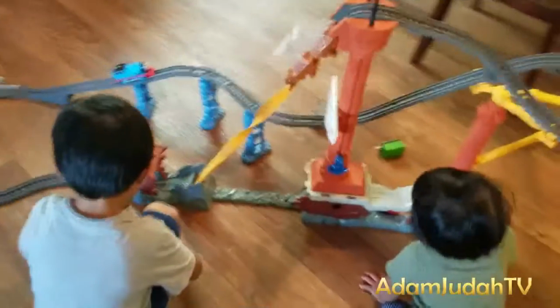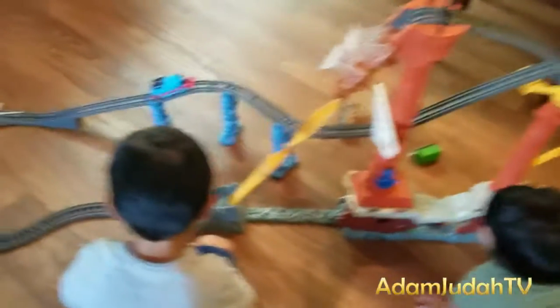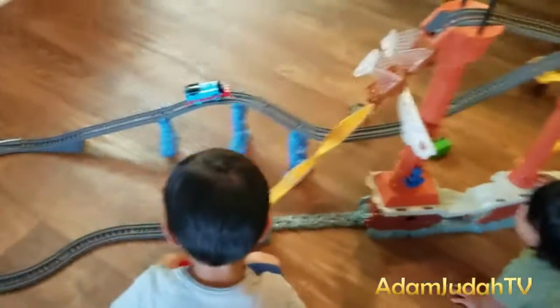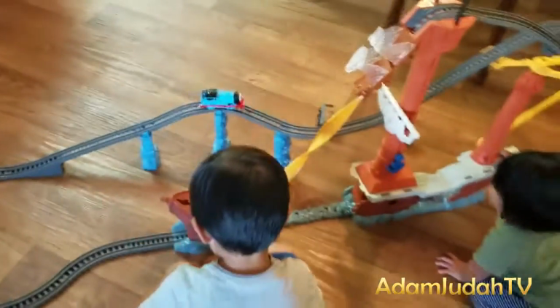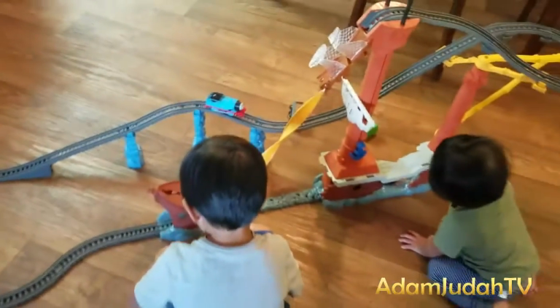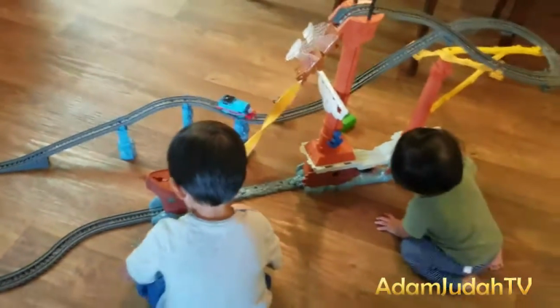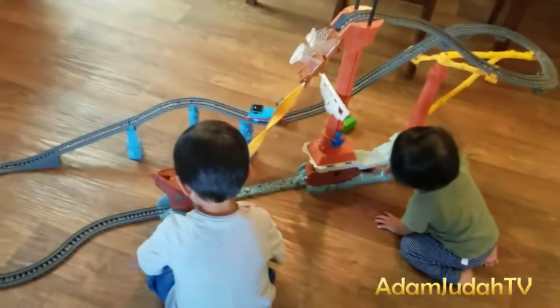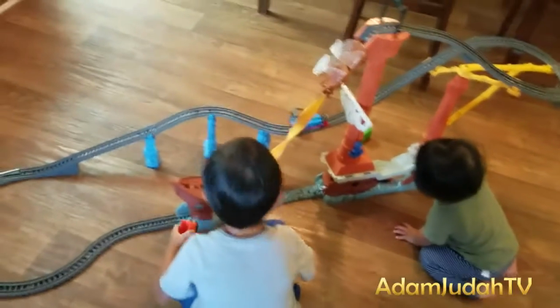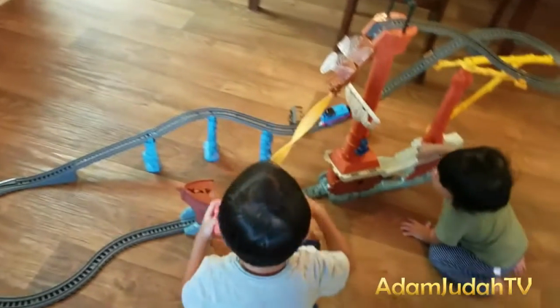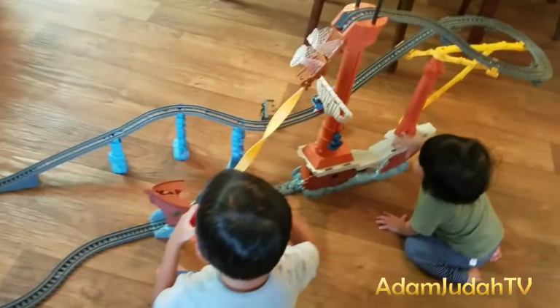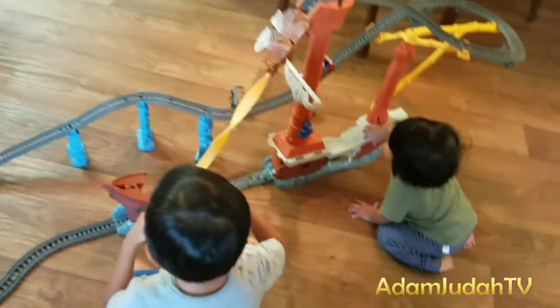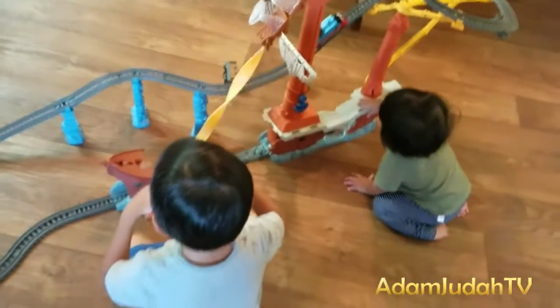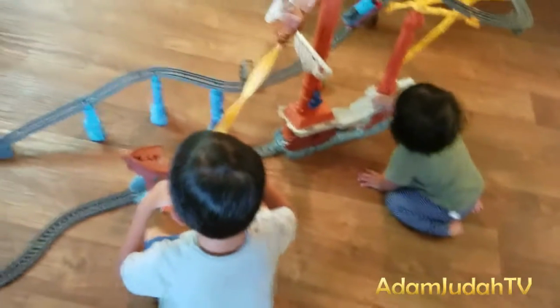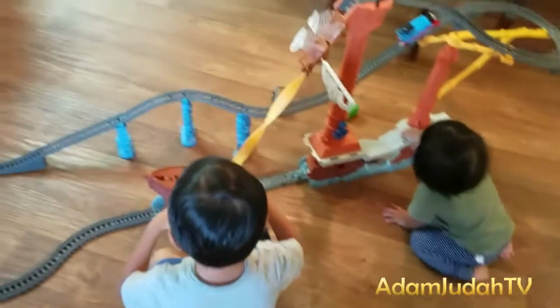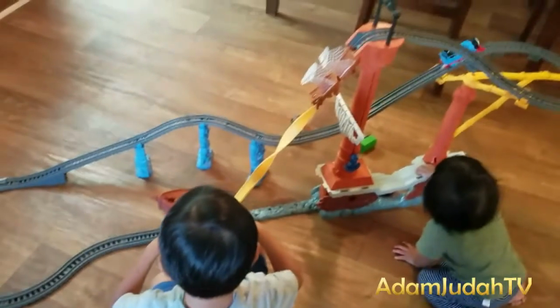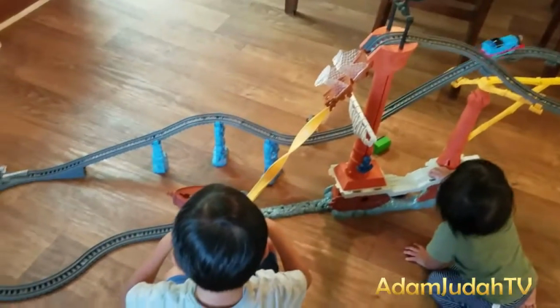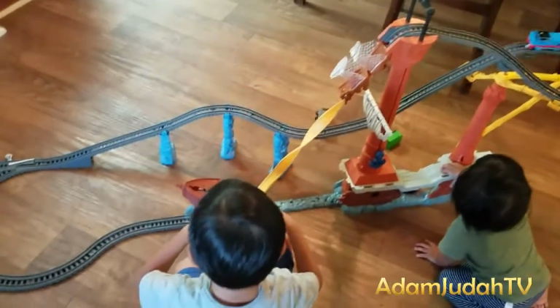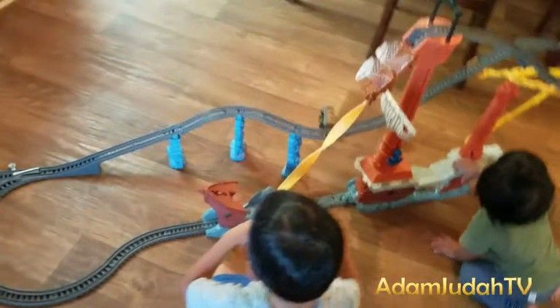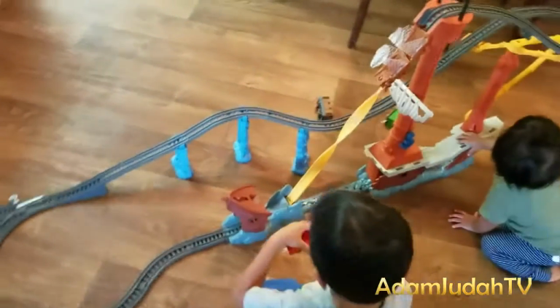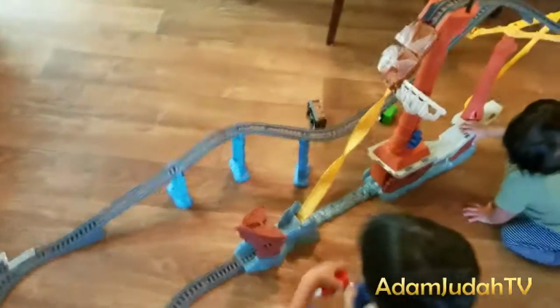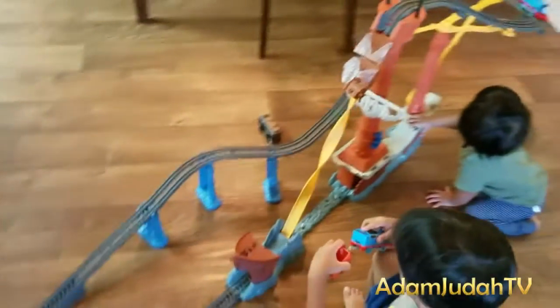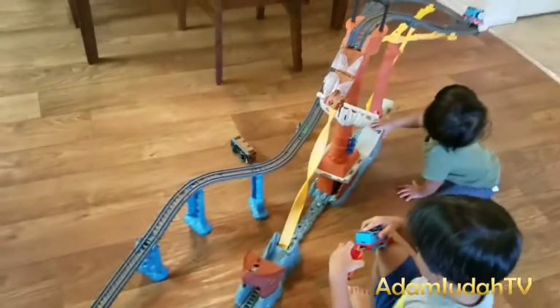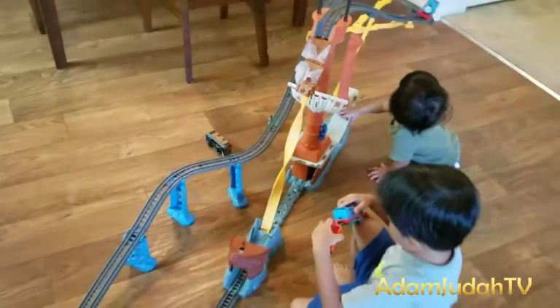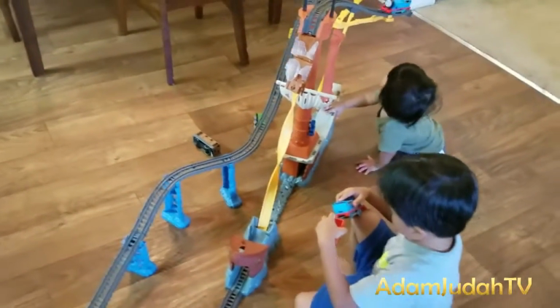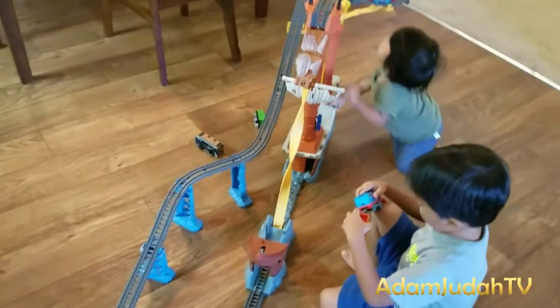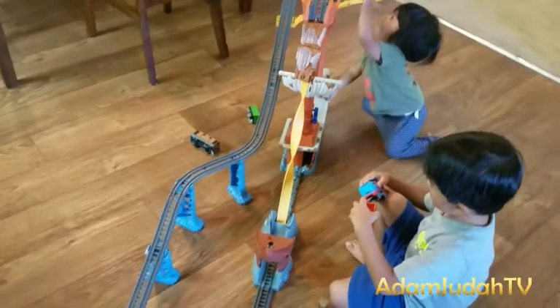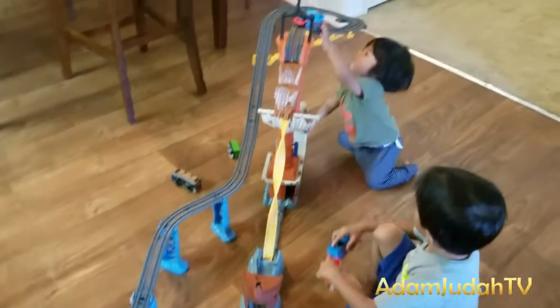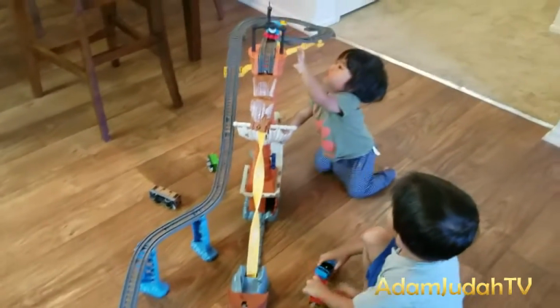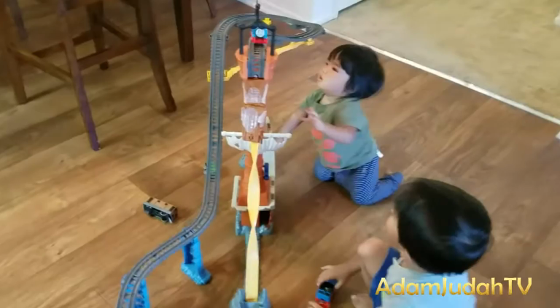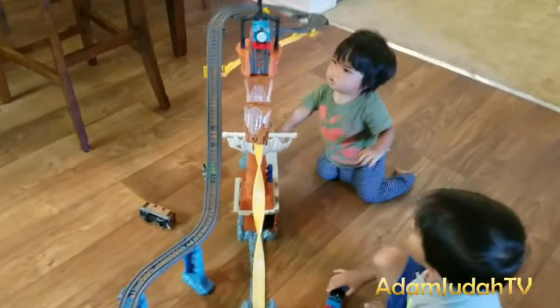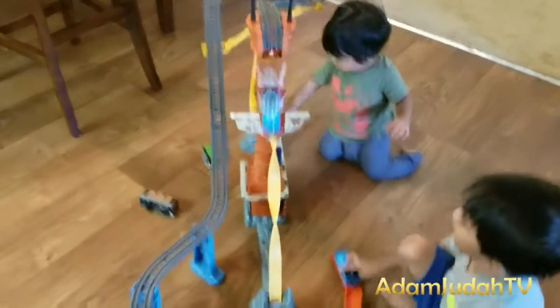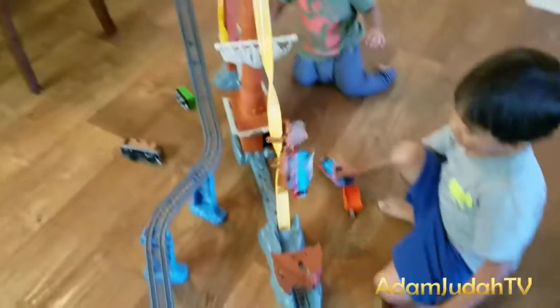It's a nice set Adam! Kinda hard to build but we made it! Alright! I think that's it! Woohoo!